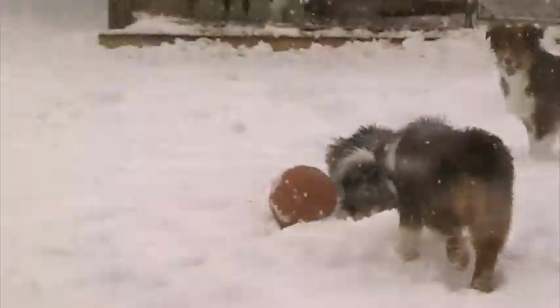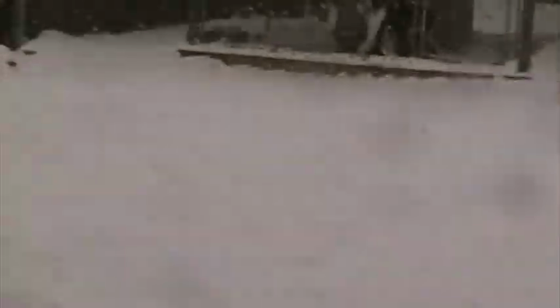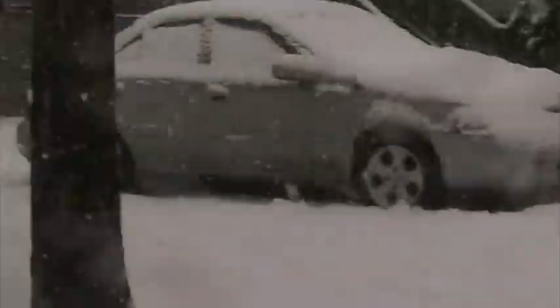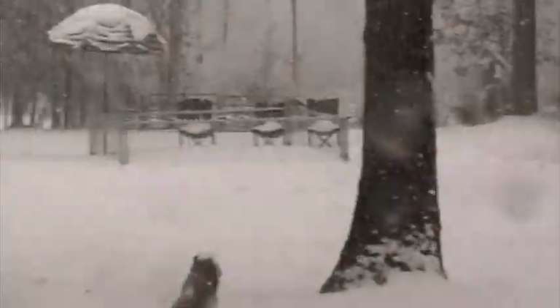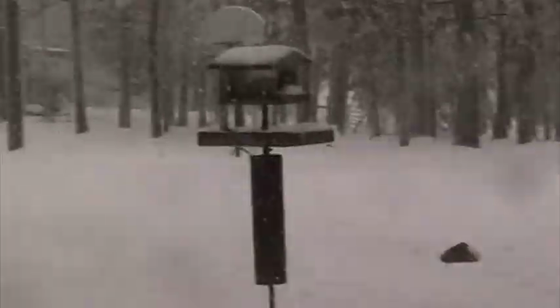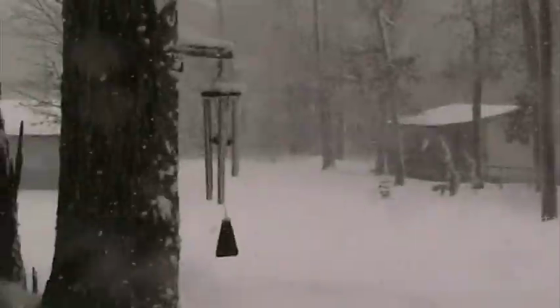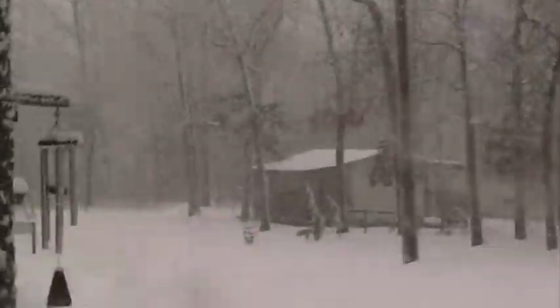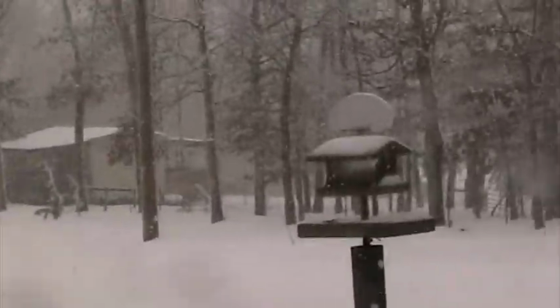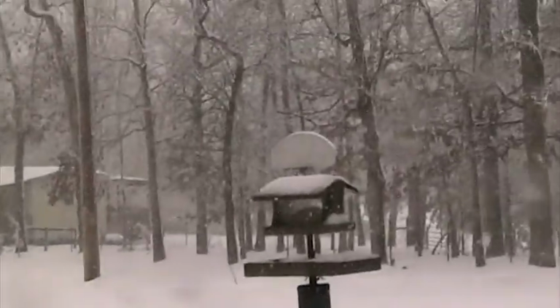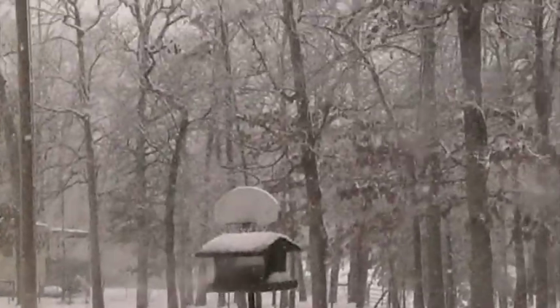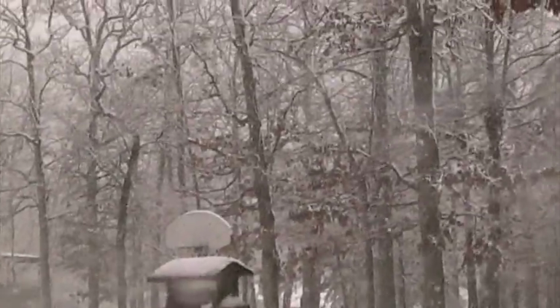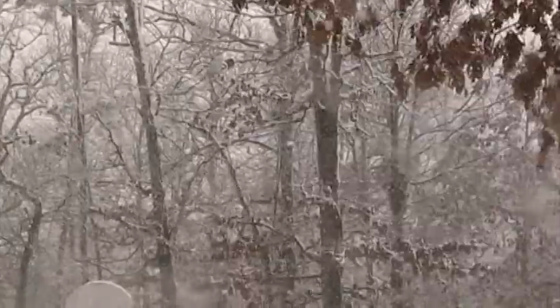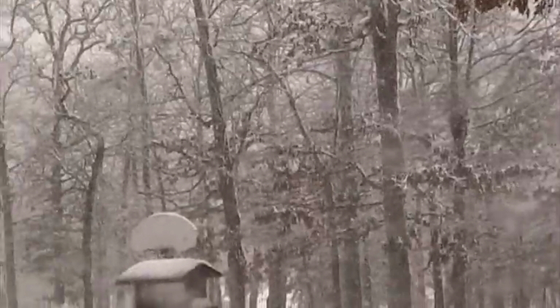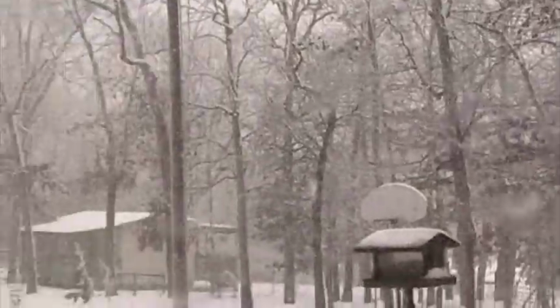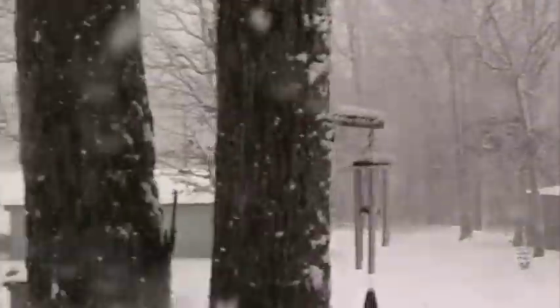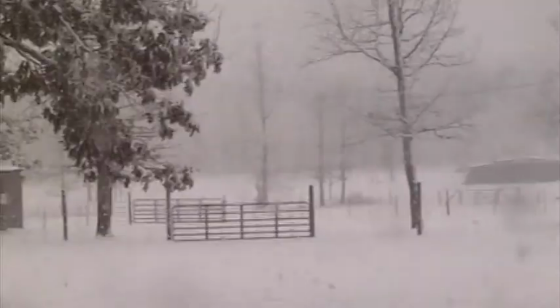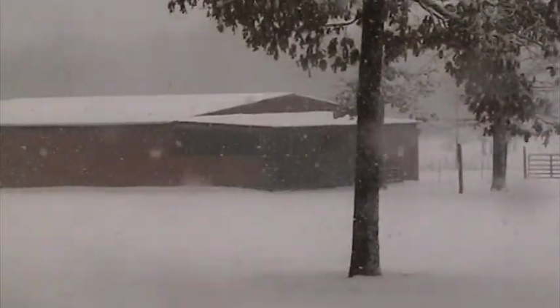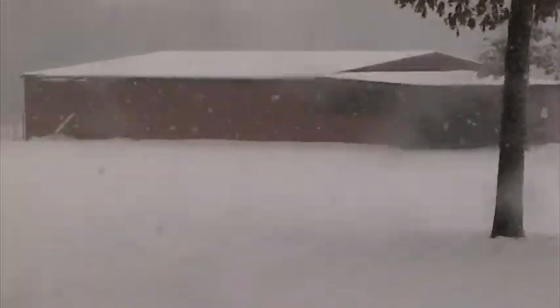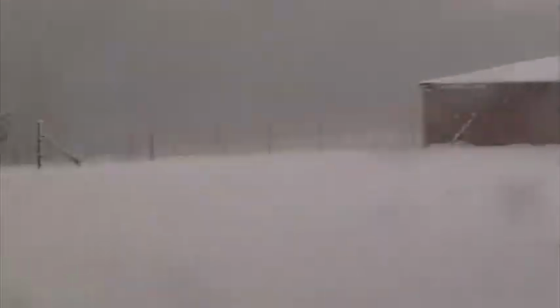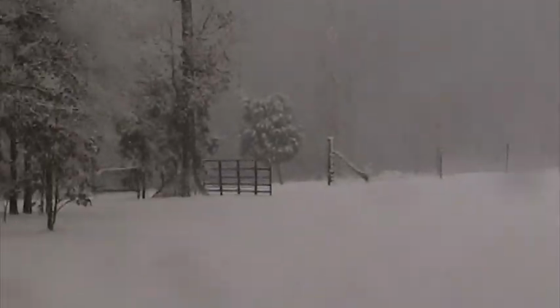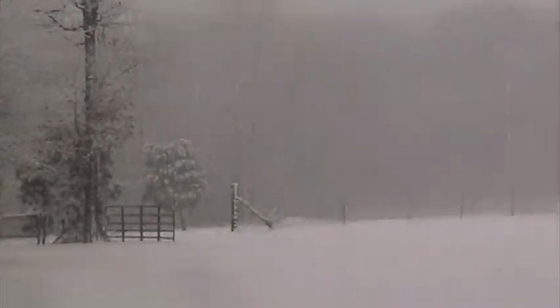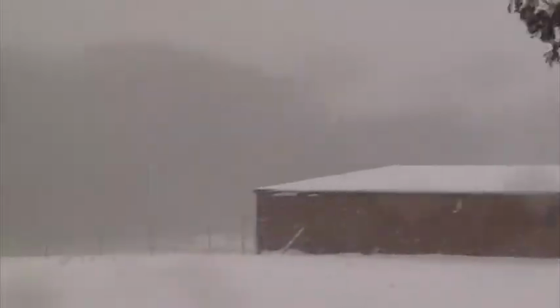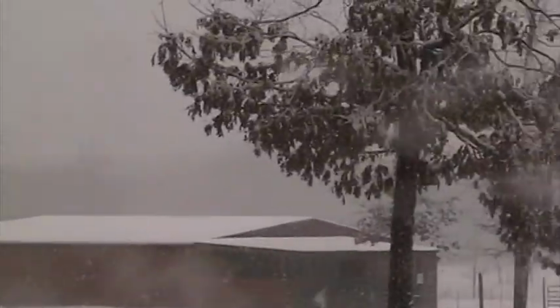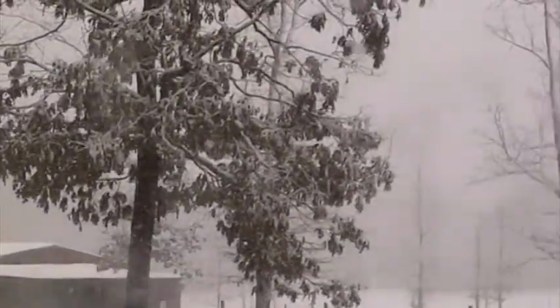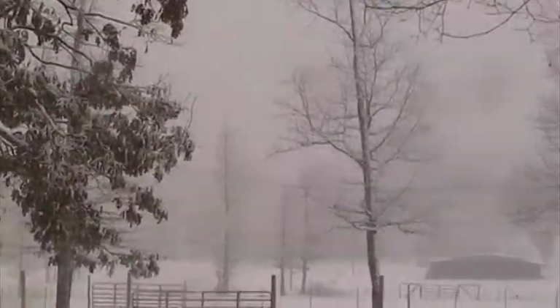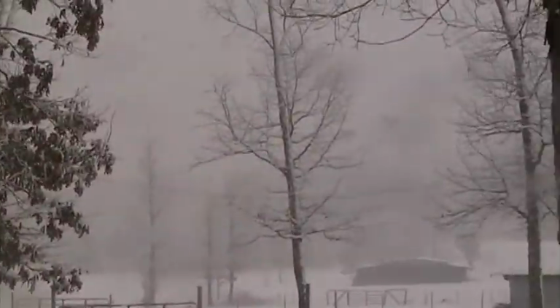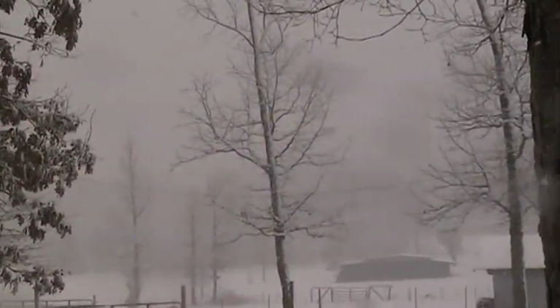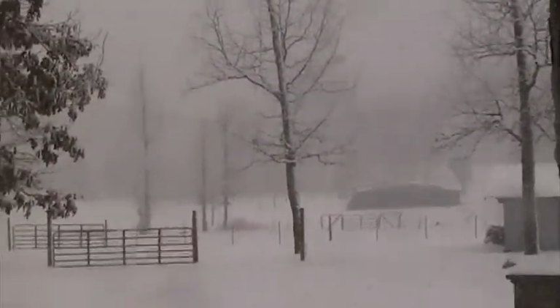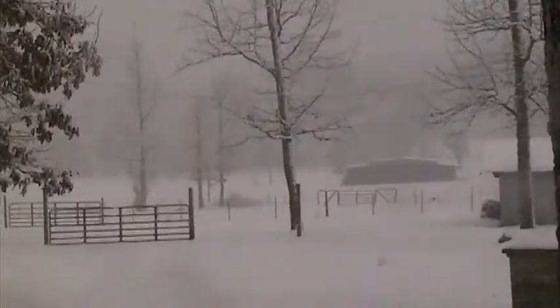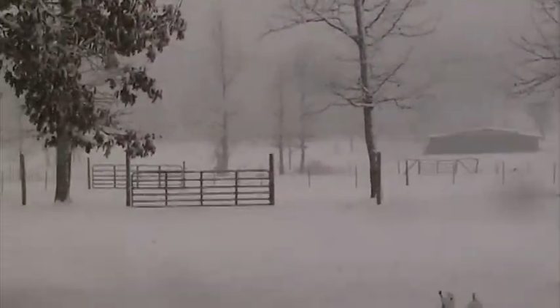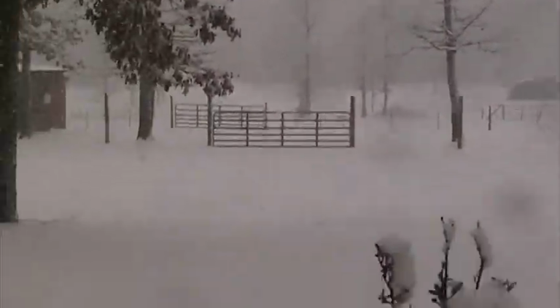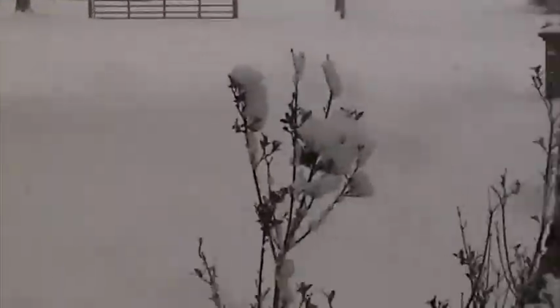We hope you enjoyed this video. All you folks out there that love these dogs, that's why we take these videos. We hope you enjoy it.